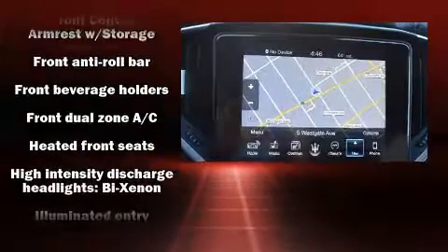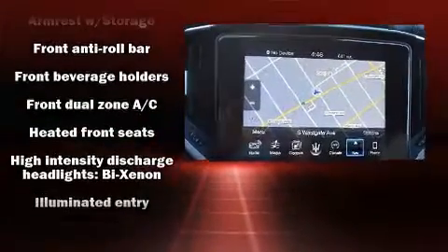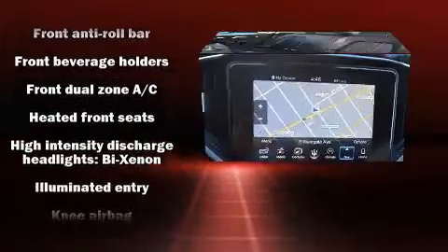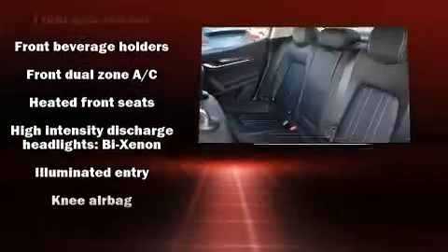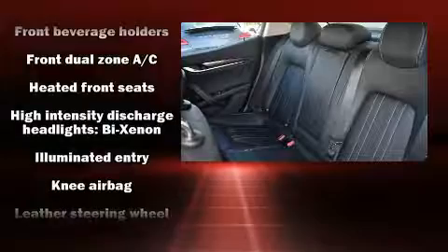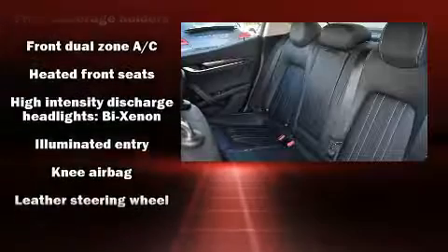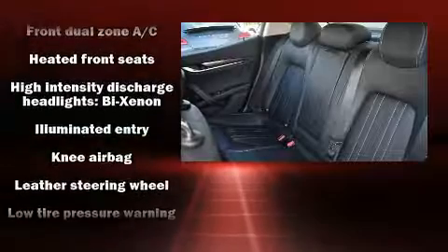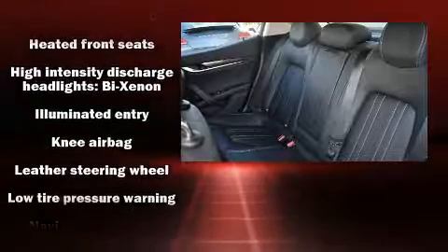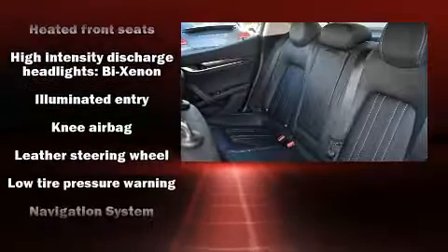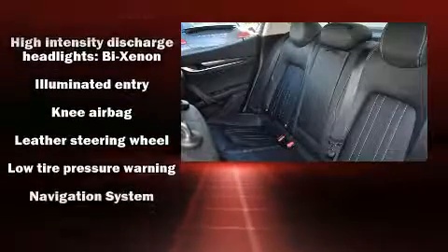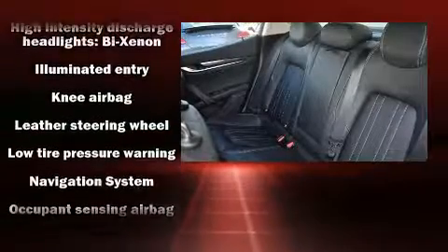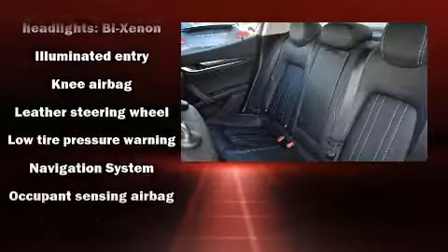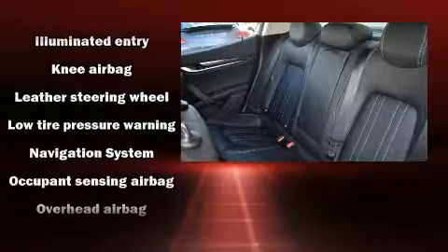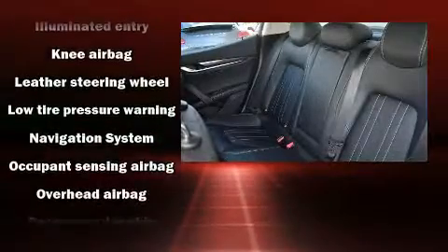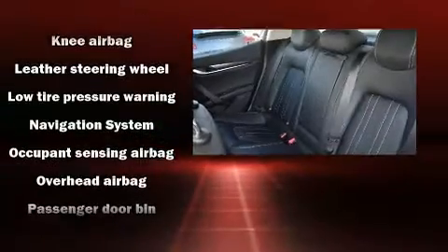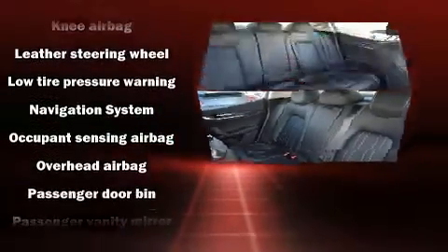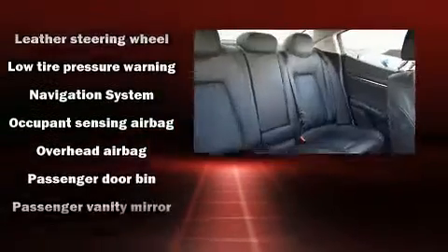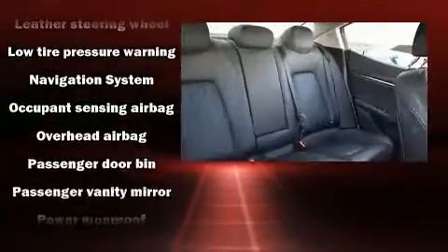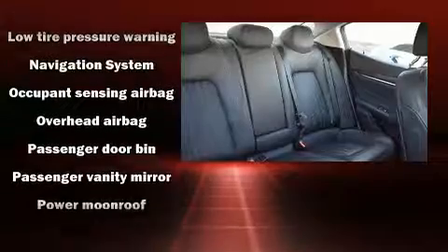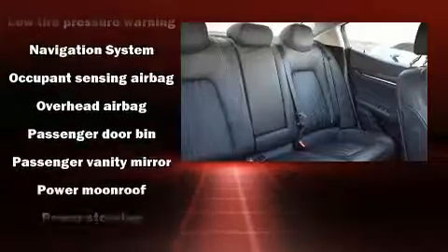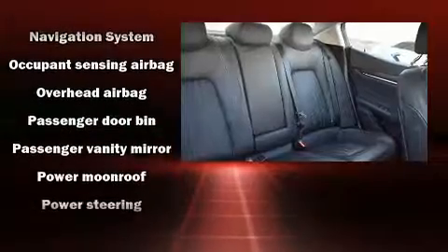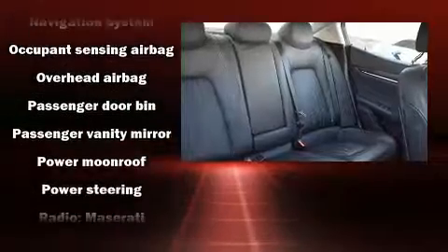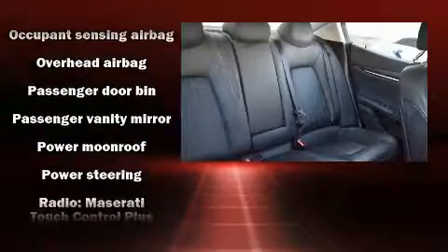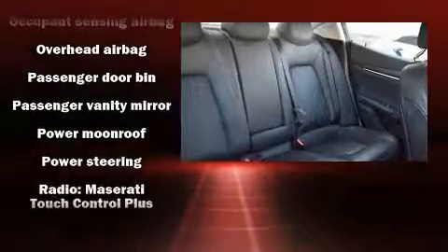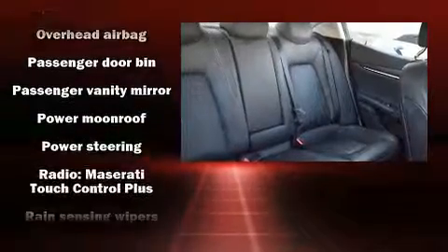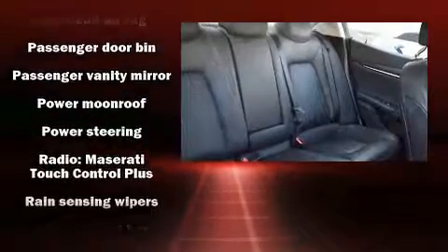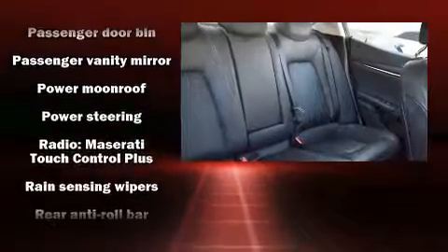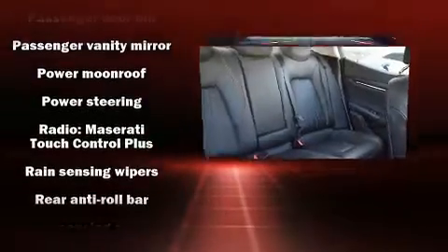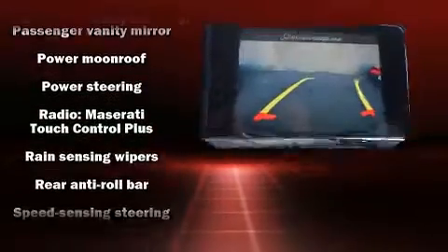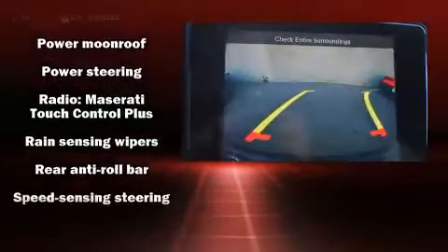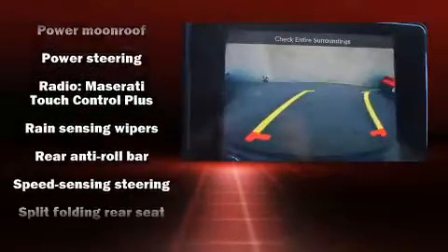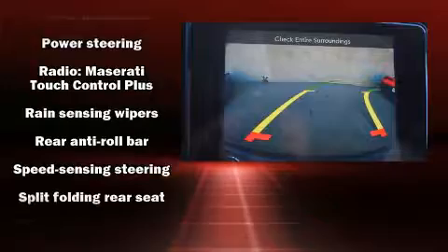With high-intensity discharge headlights illuminating your path, you'll always appreciate maximum visibility. For drivers who enjoy the natural environment, a power moonroof allows an infusion of fresh air.